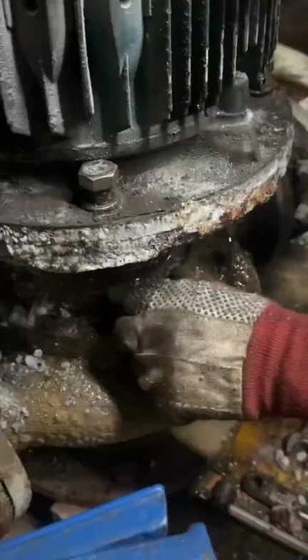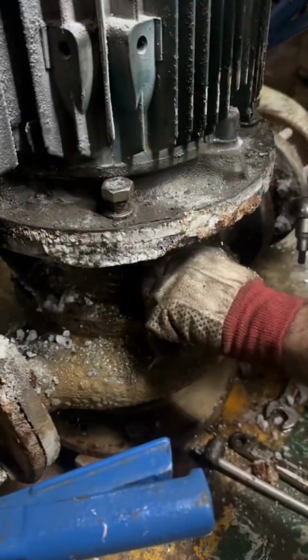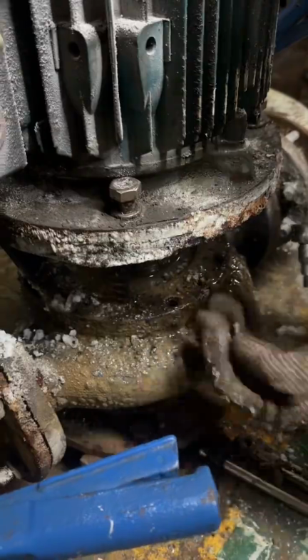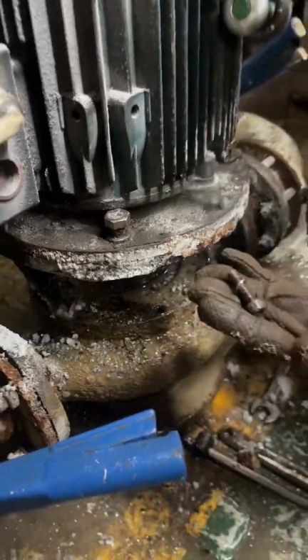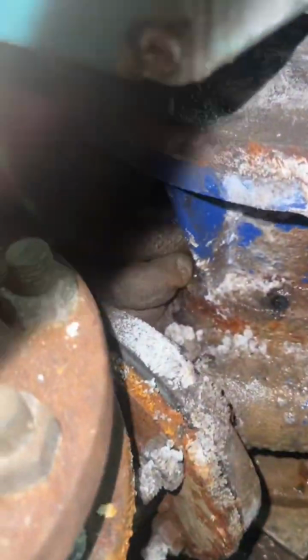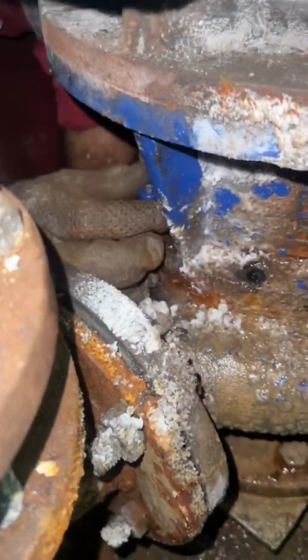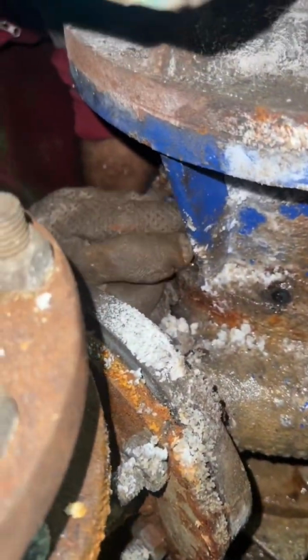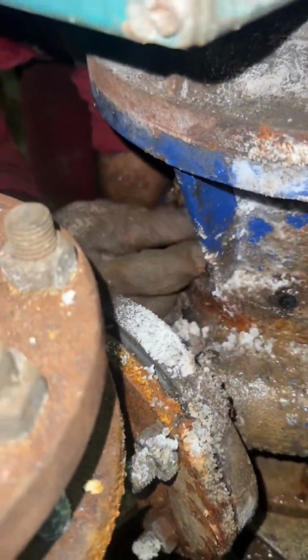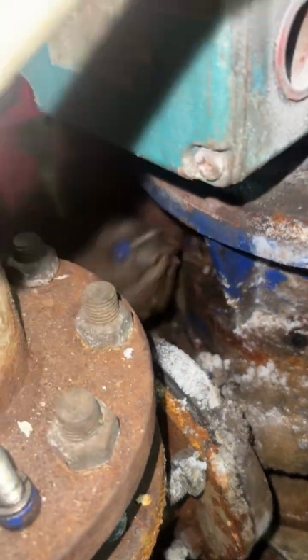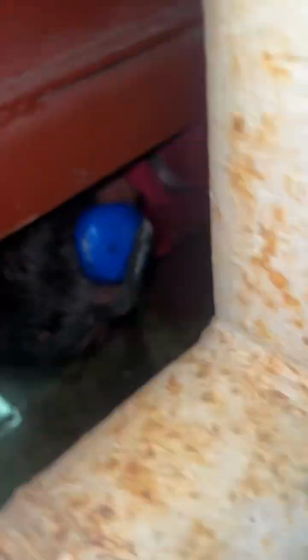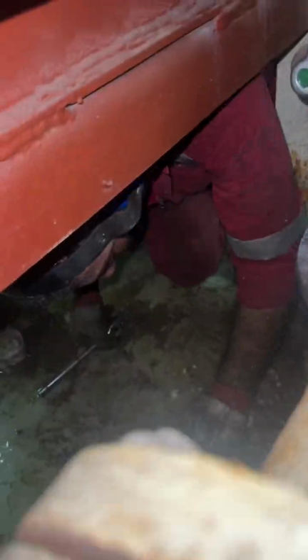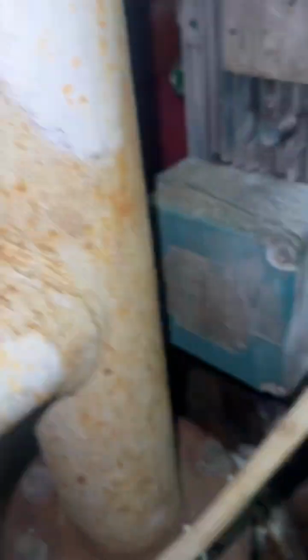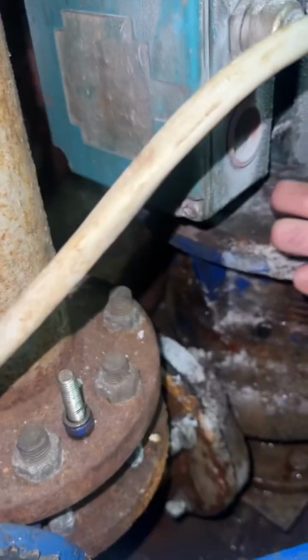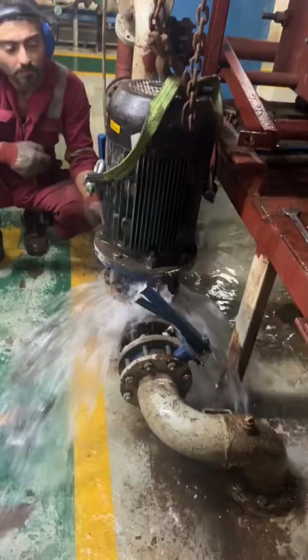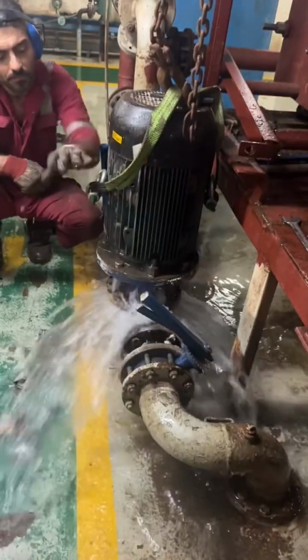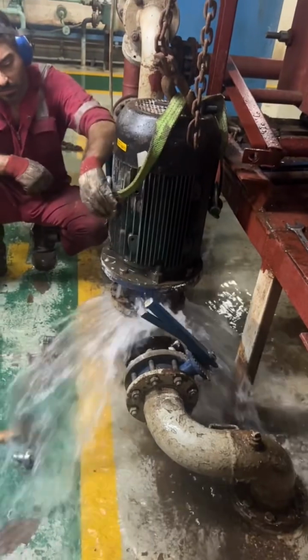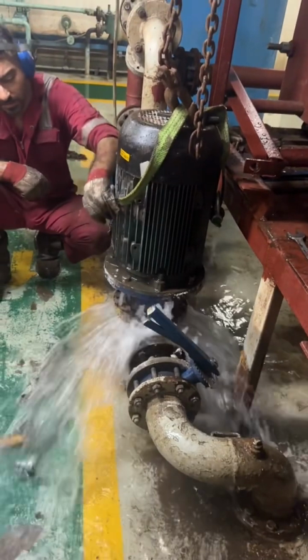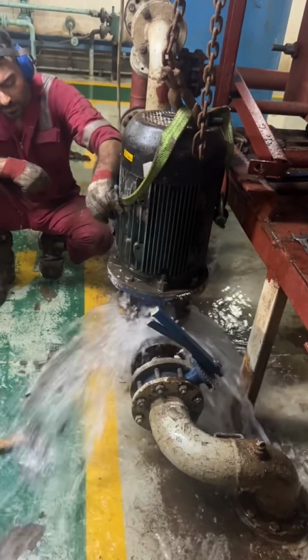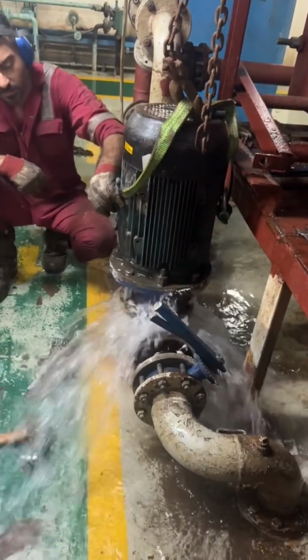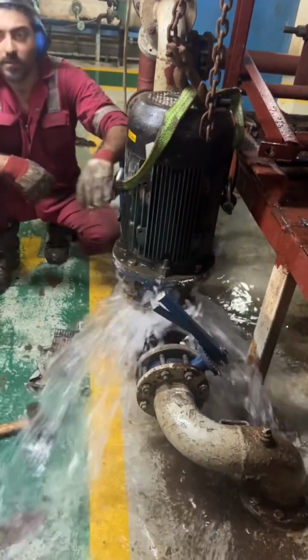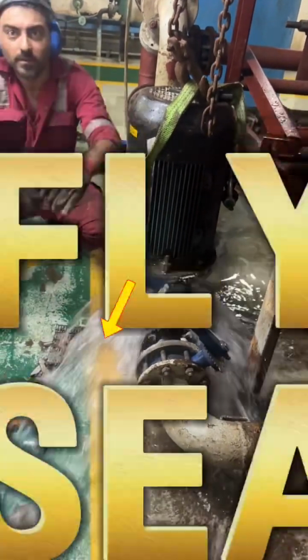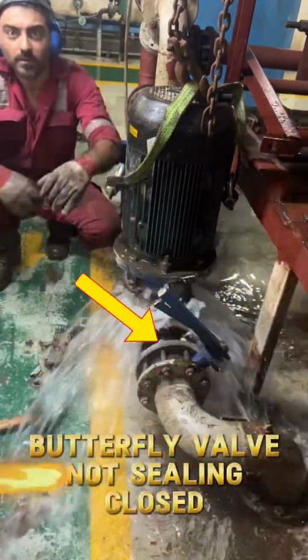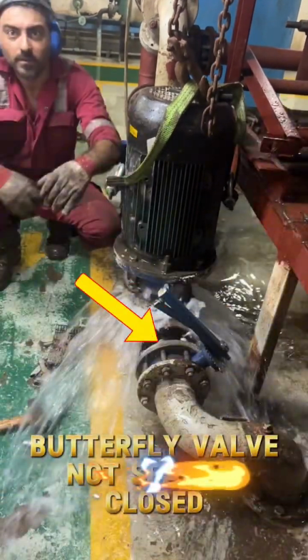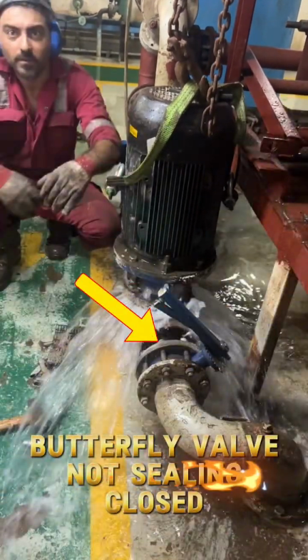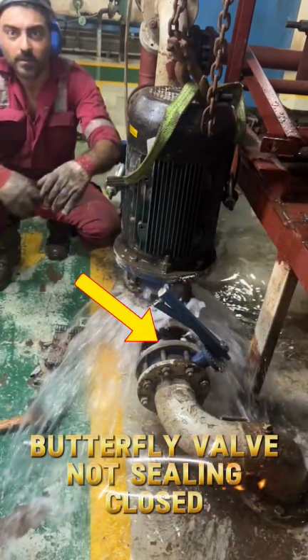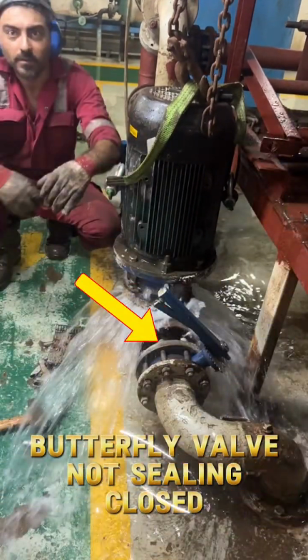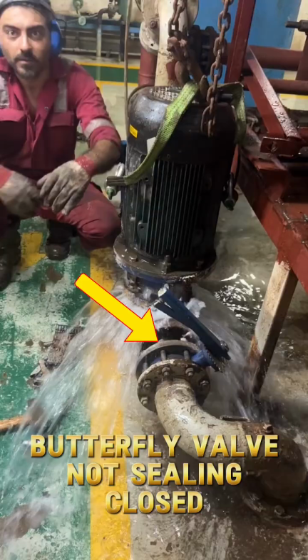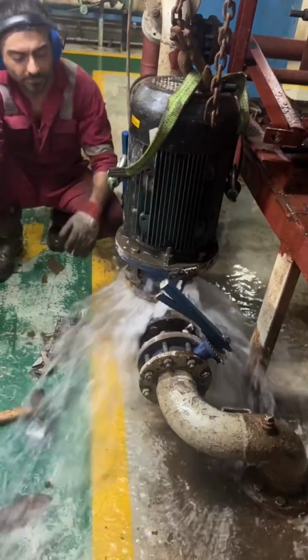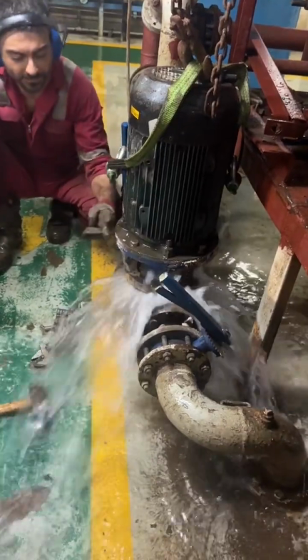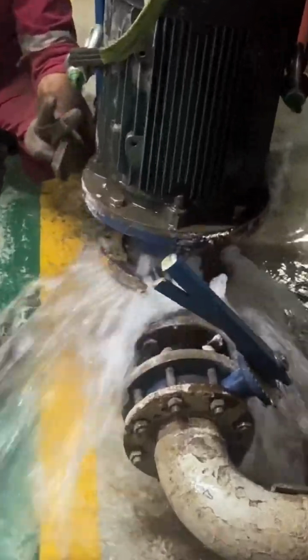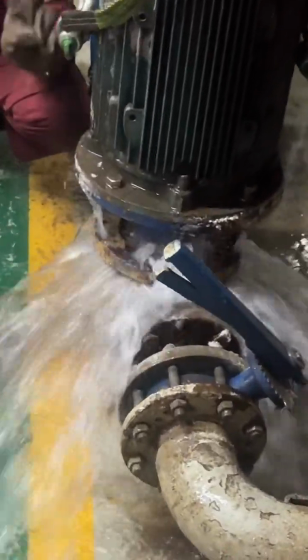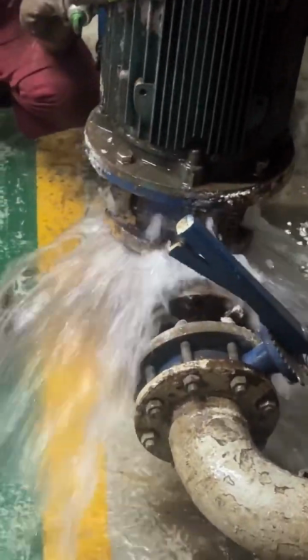As the last pump bolt loosened, a sudden surge of seawater flooded the engine room. Main and submersible seawater pumps were quickly stopped, and in coordination with rig management, the main engines were shut down while the emergency generator took over.